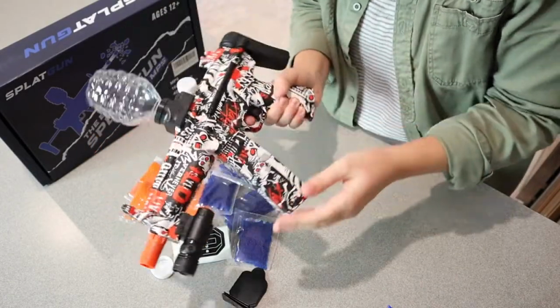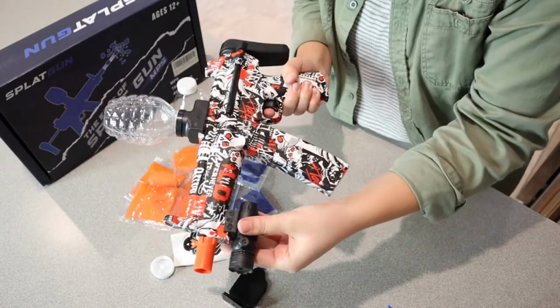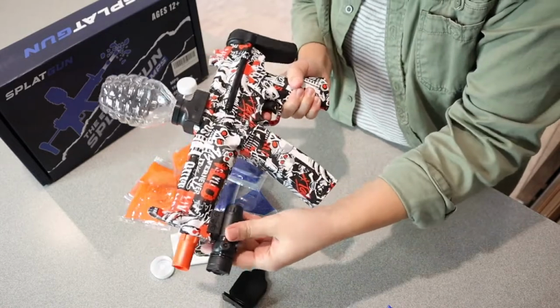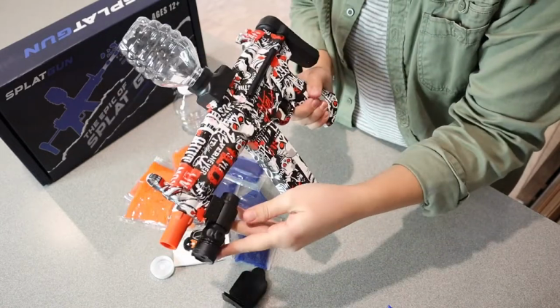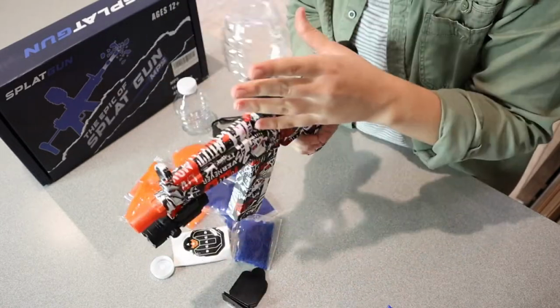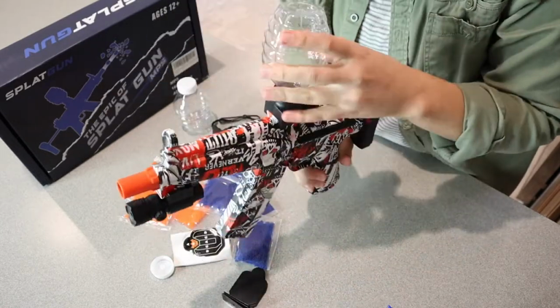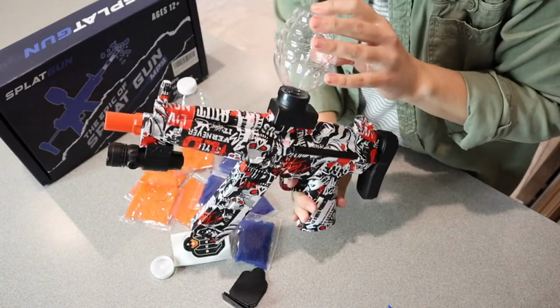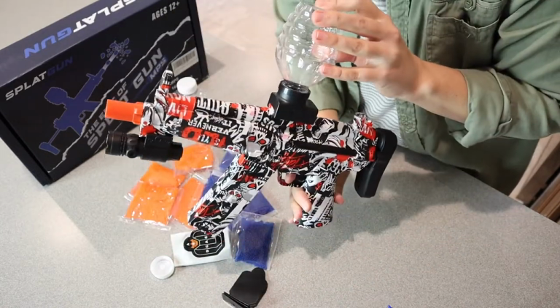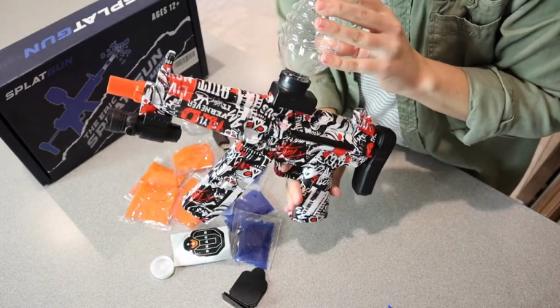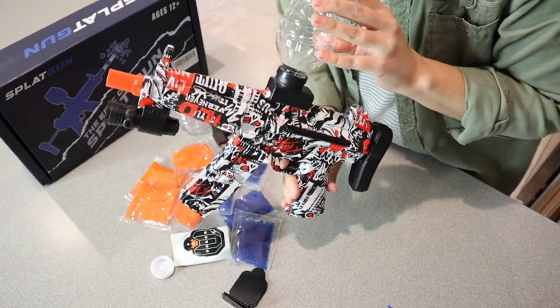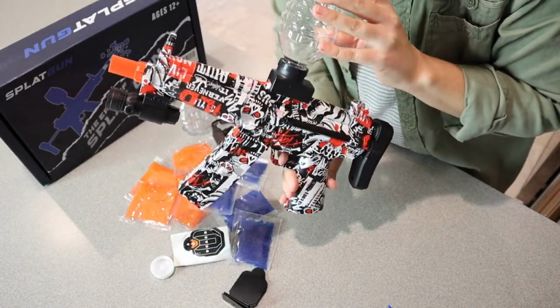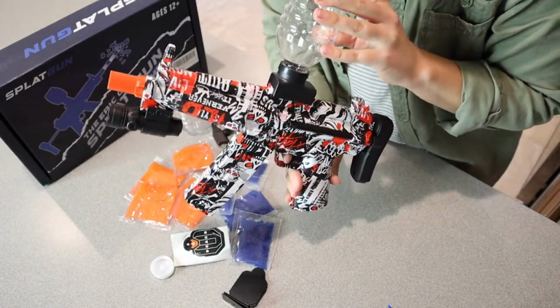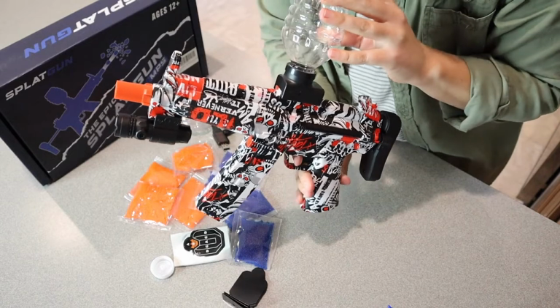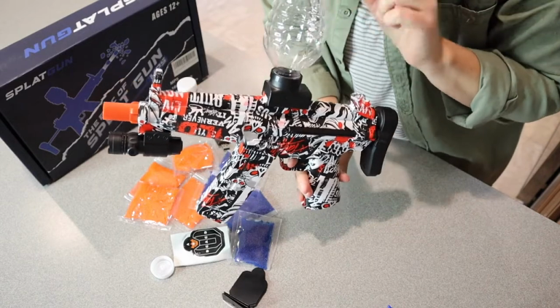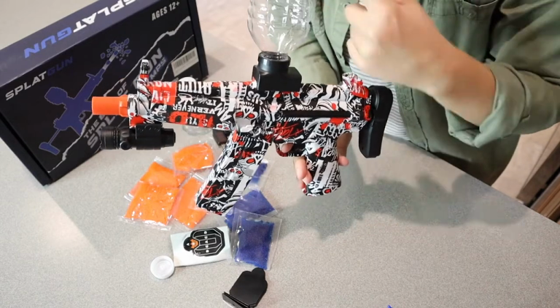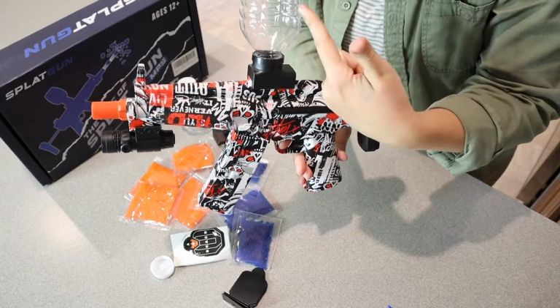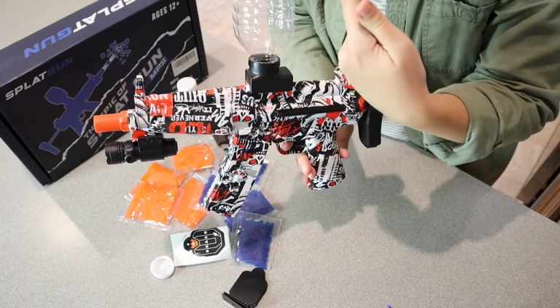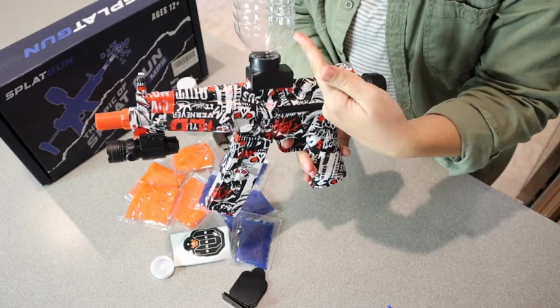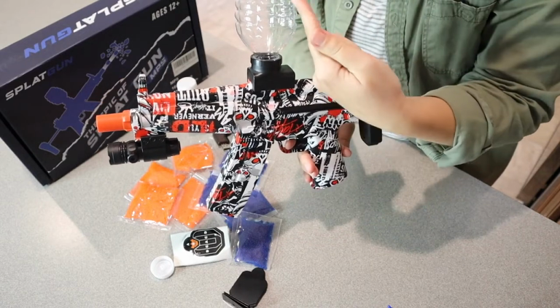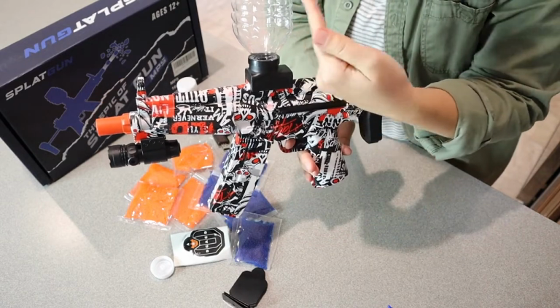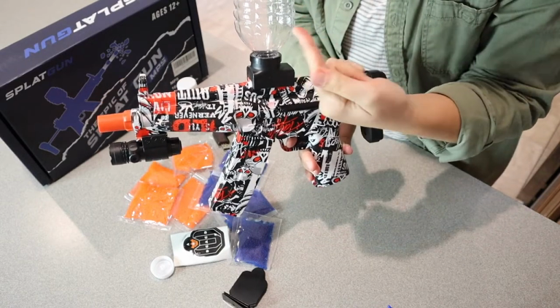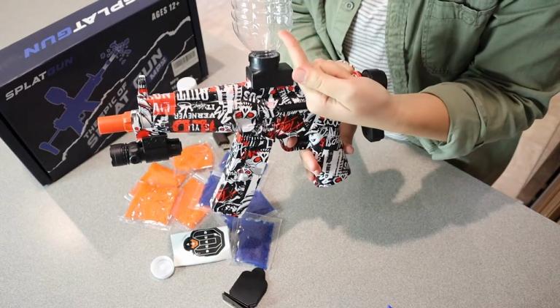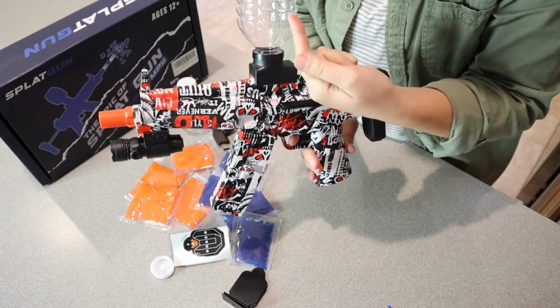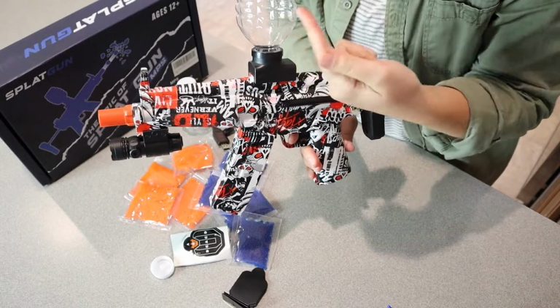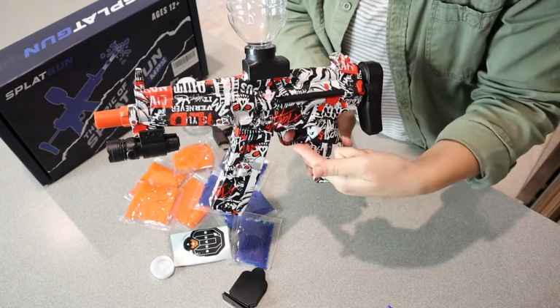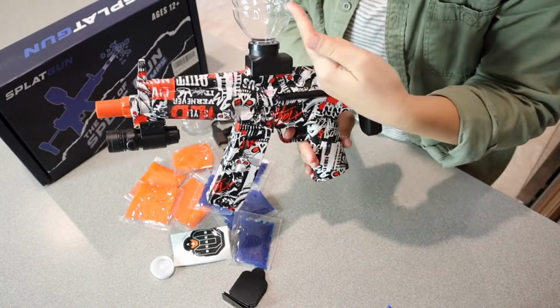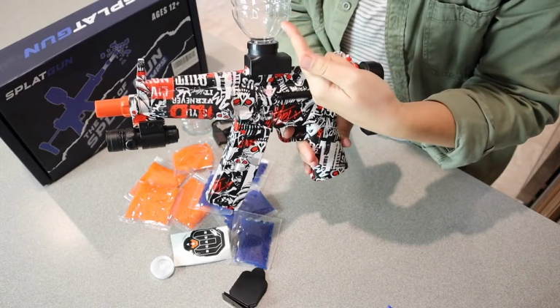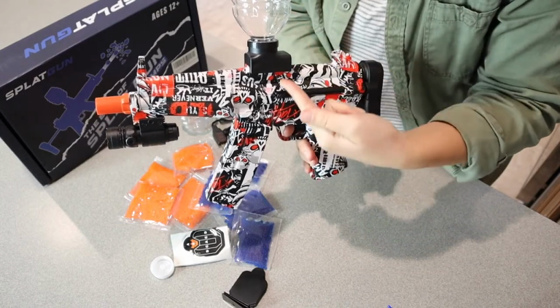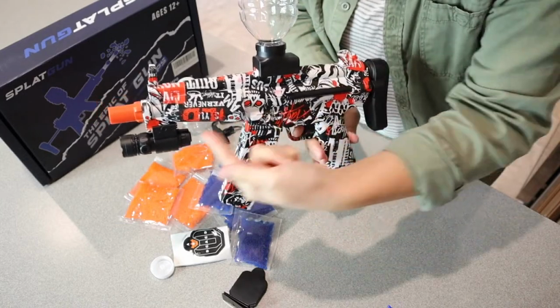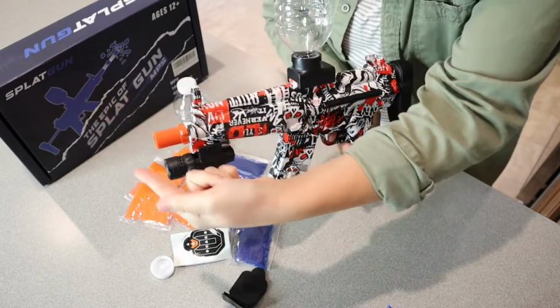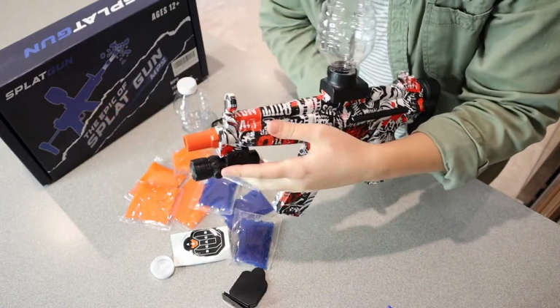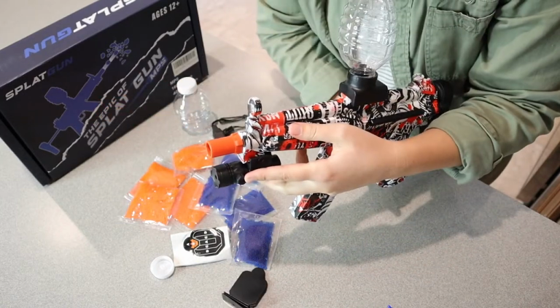Okay so that's how it sounds. Obviously it doesn't have any ammo in it right now, but you can hear it pushing out the air. Basically, the gel balls are going to be in this container right here, and as you pull the switch they're going to fall down and come out the front.